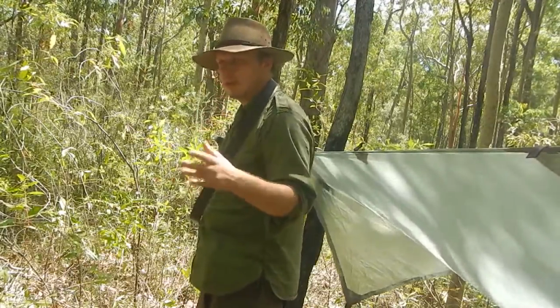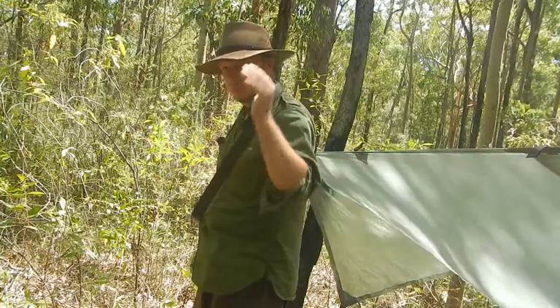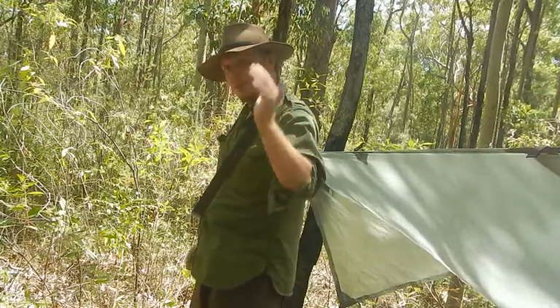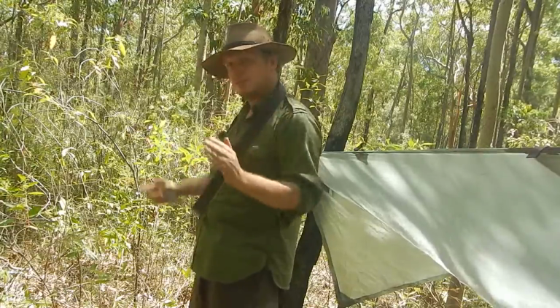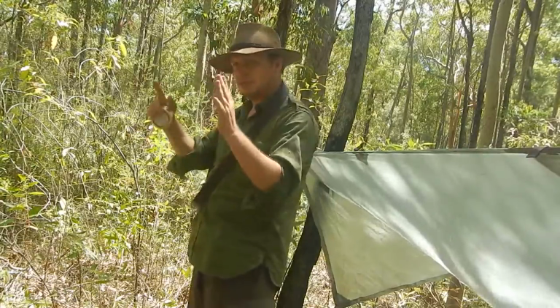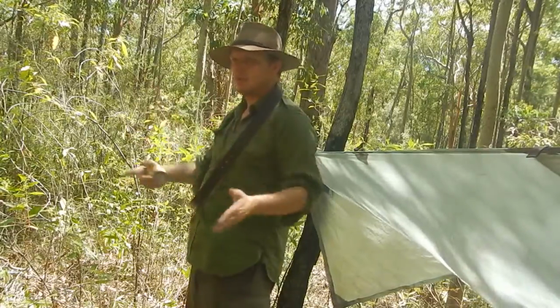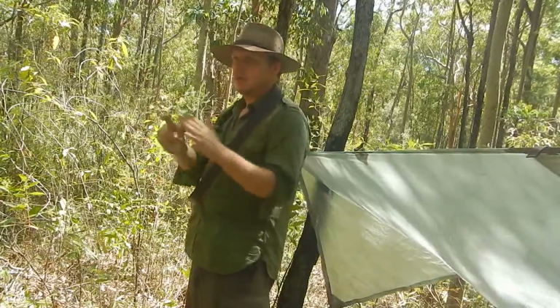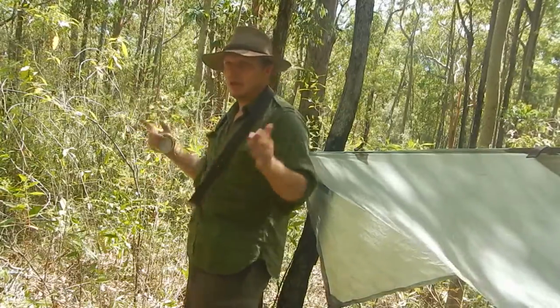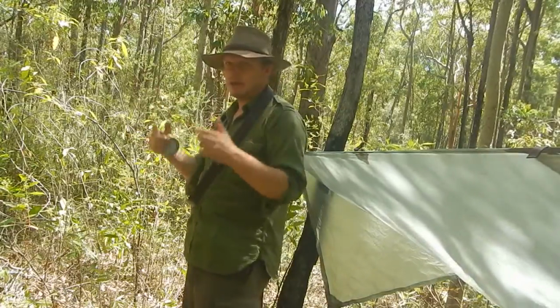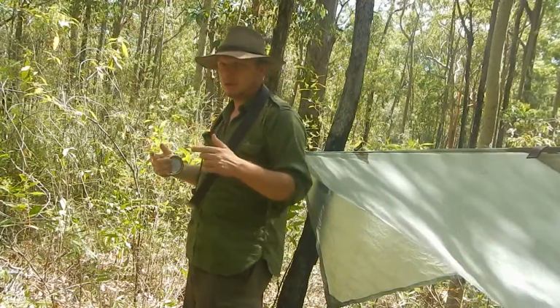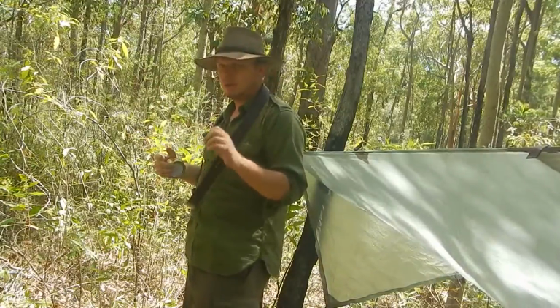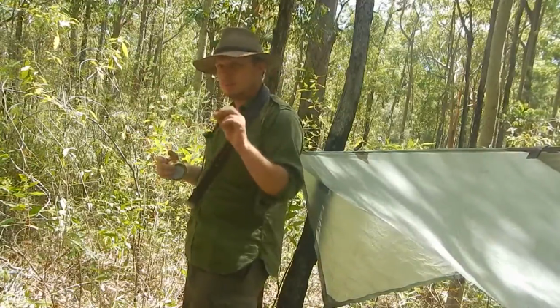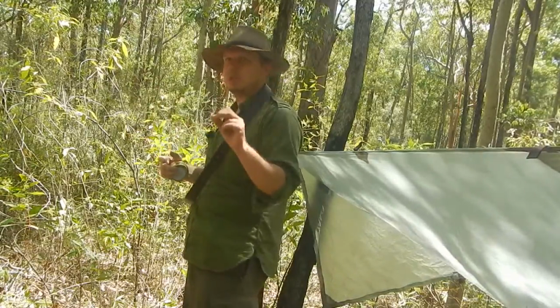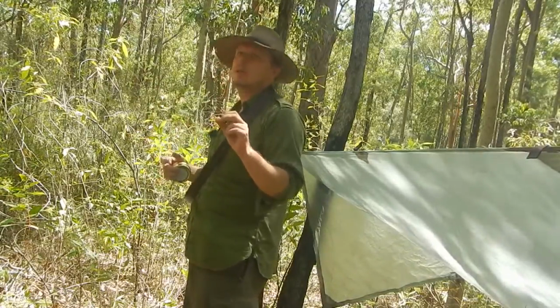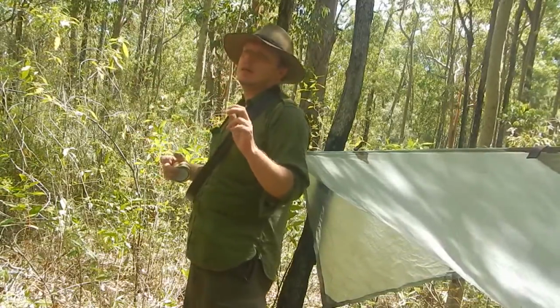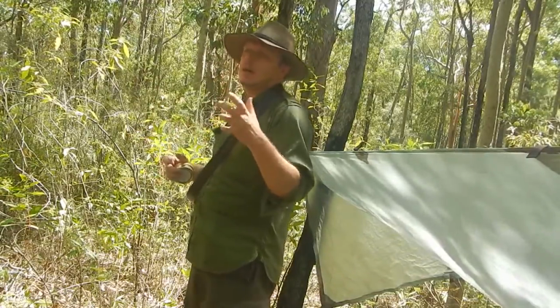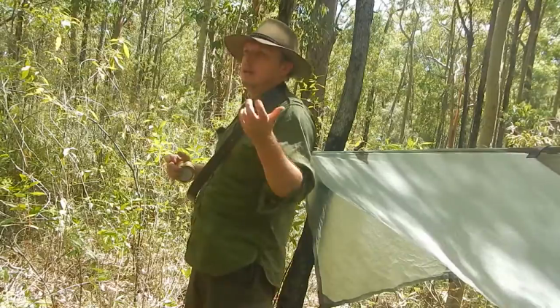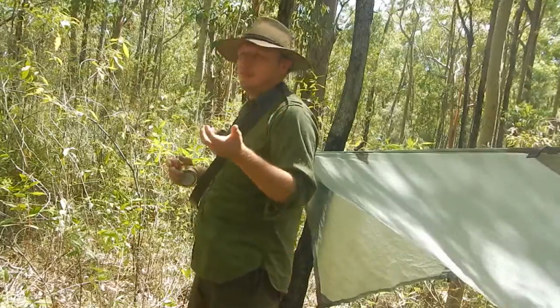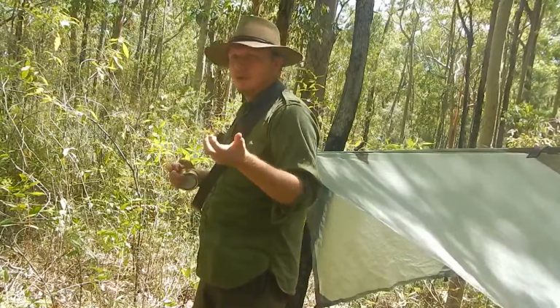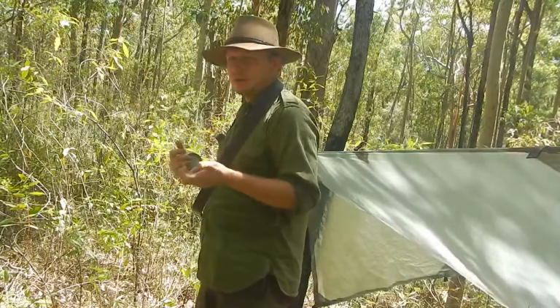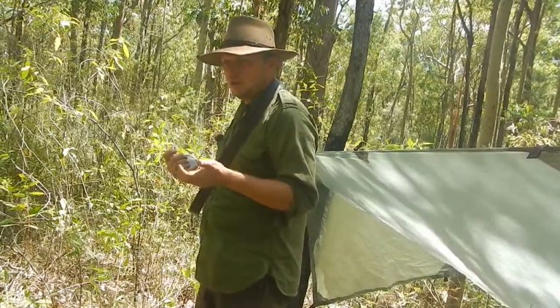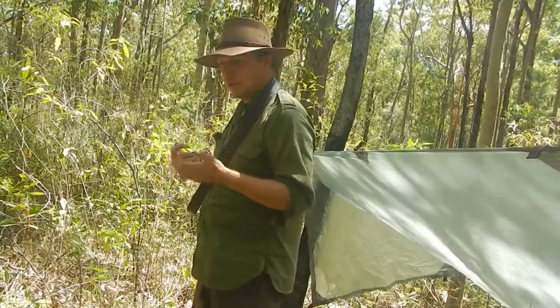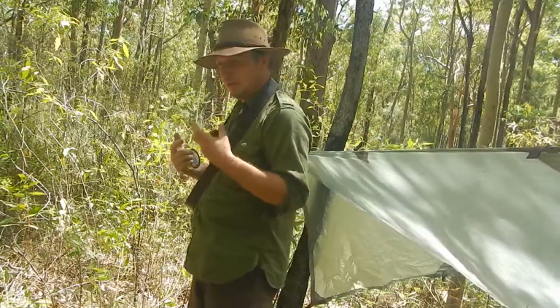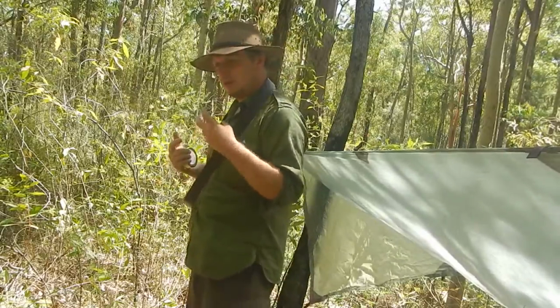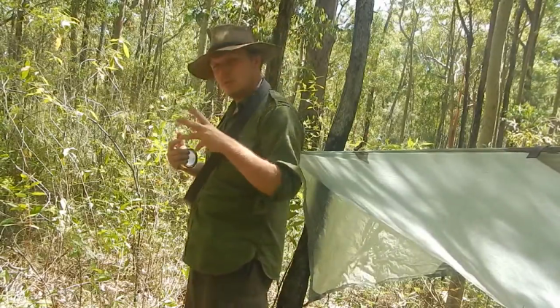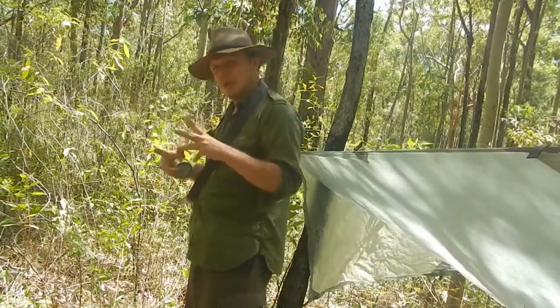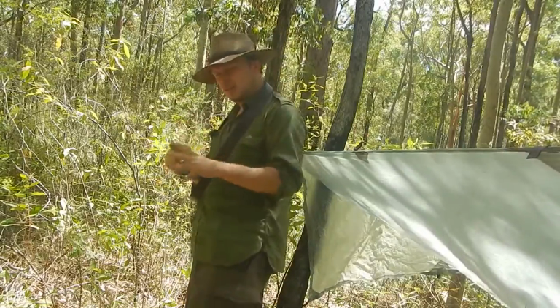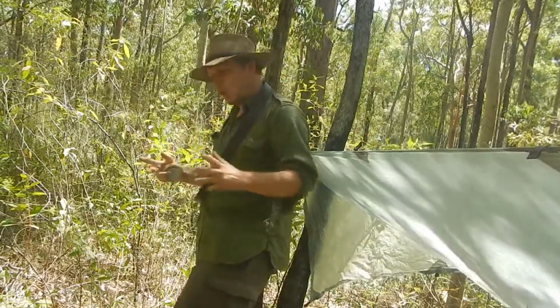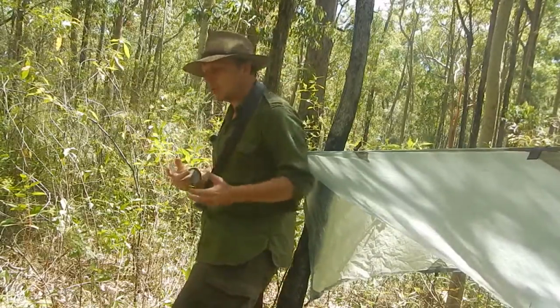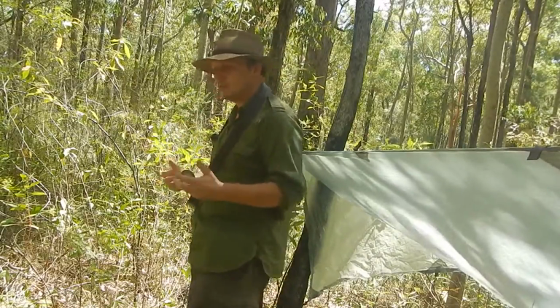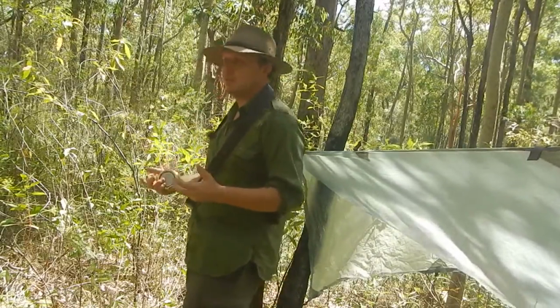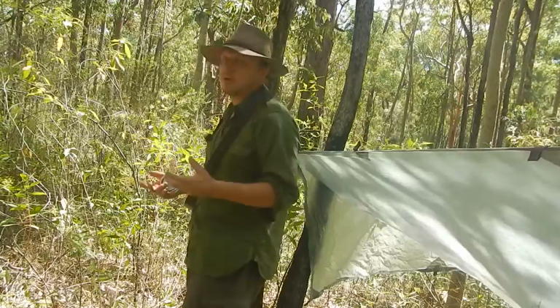This will be a permanent feature in my store. The word 'bushy' over here in Australia means somebody who spends a long time in the bush.